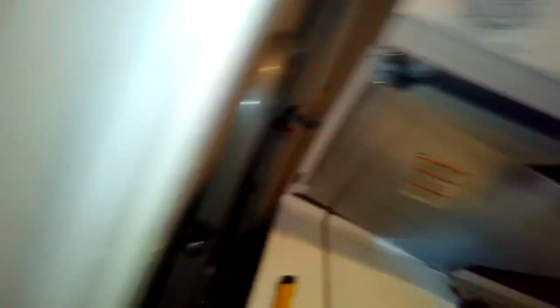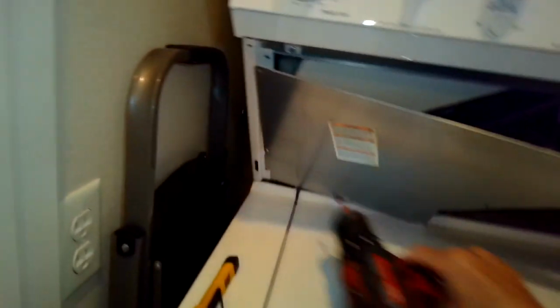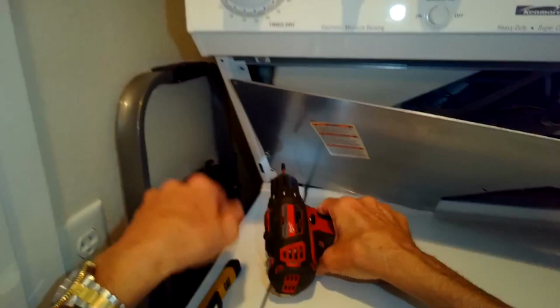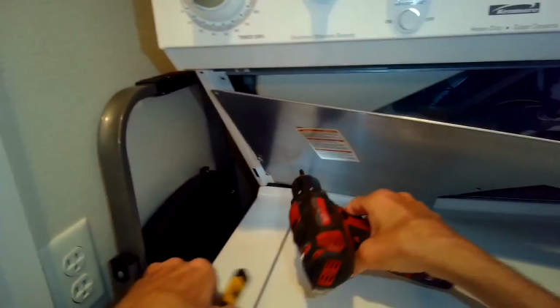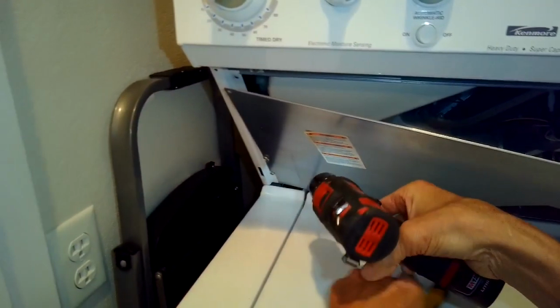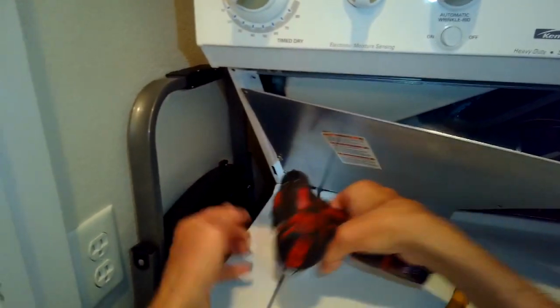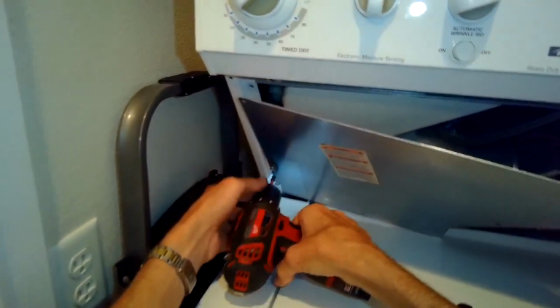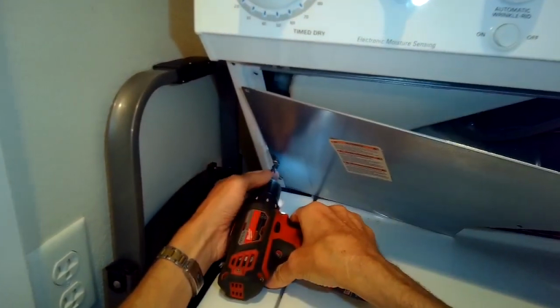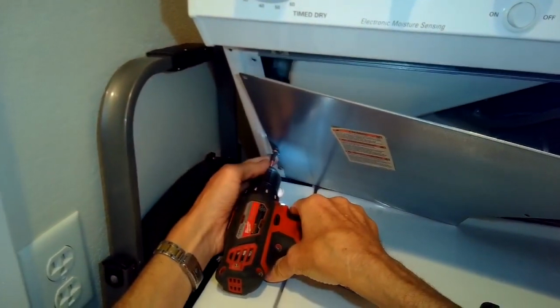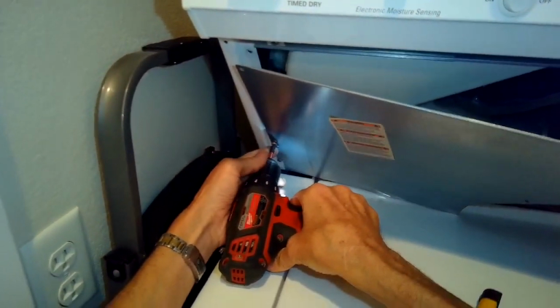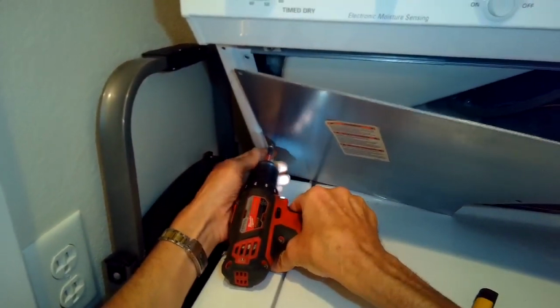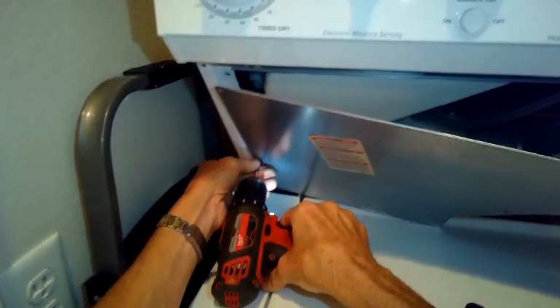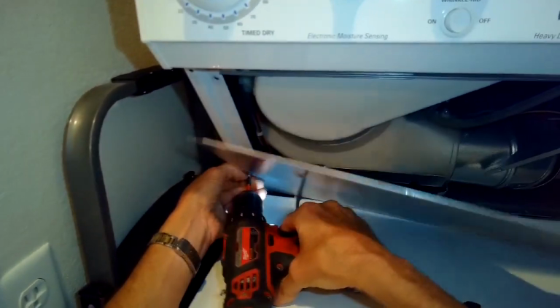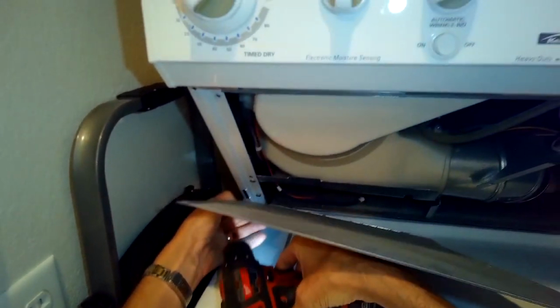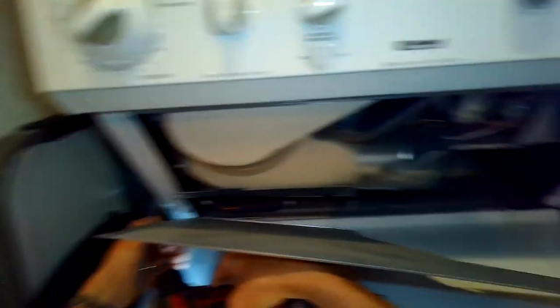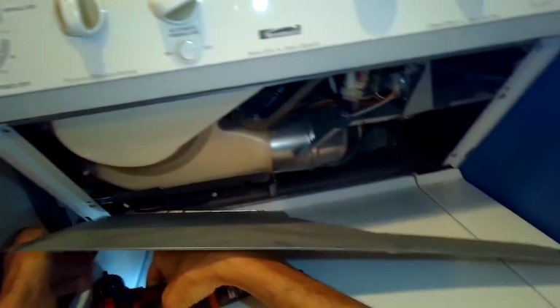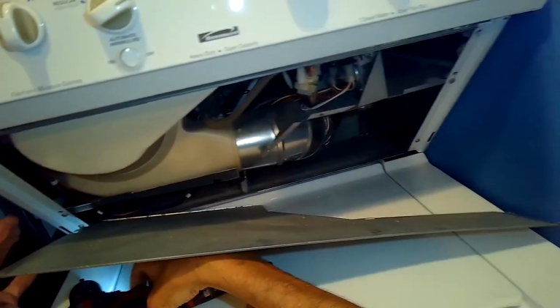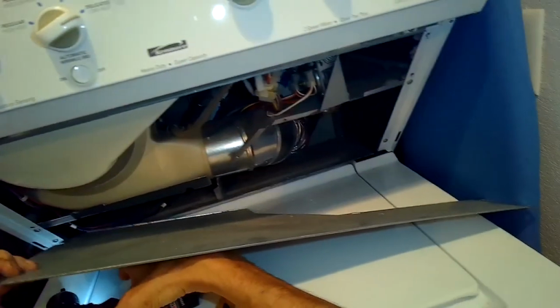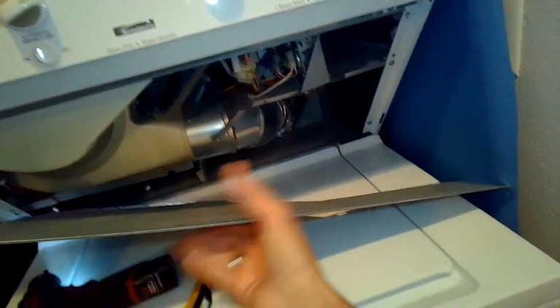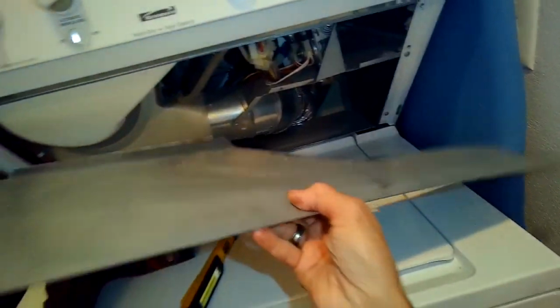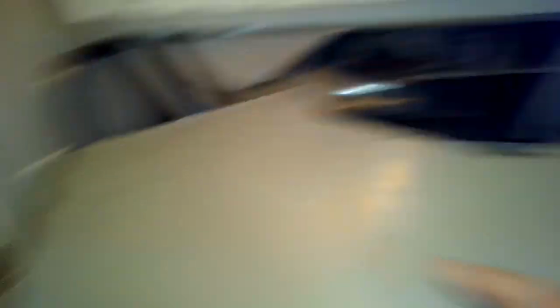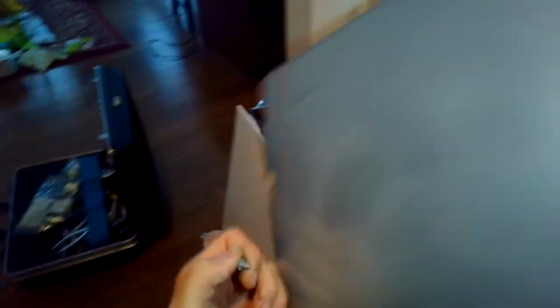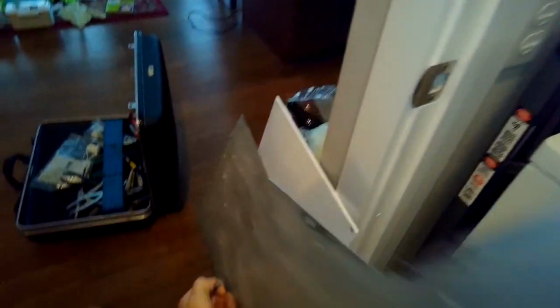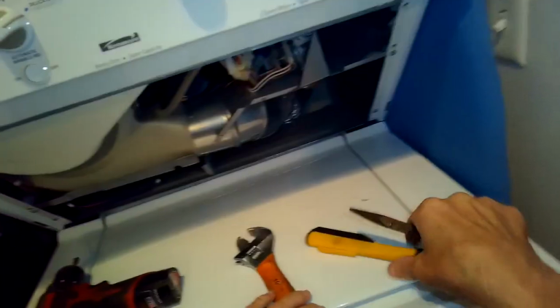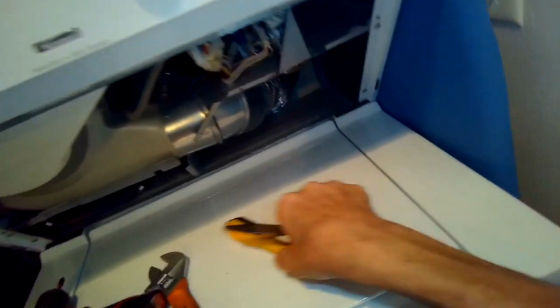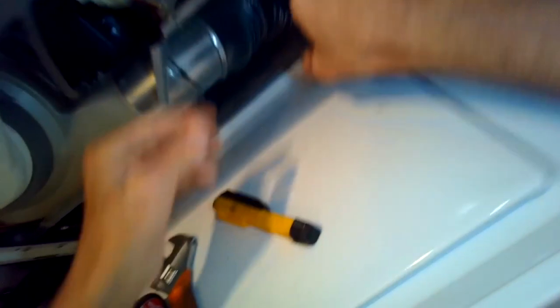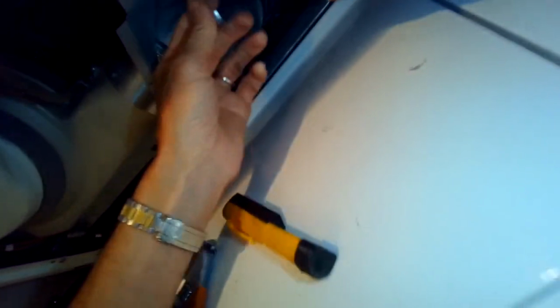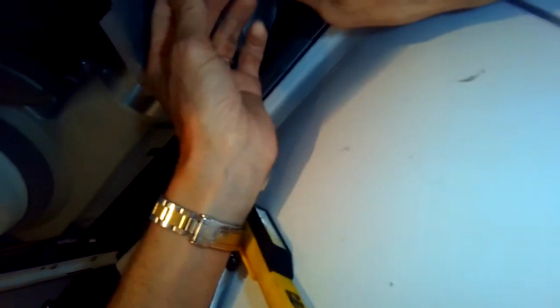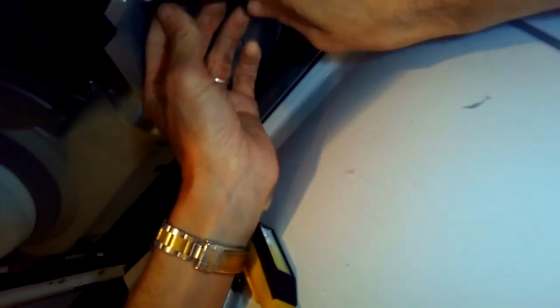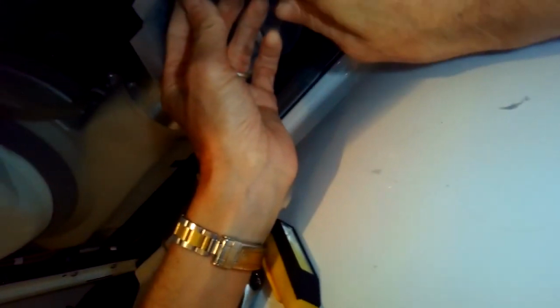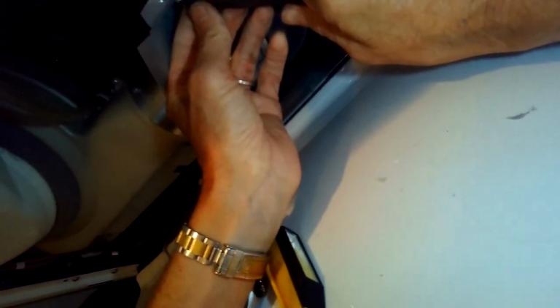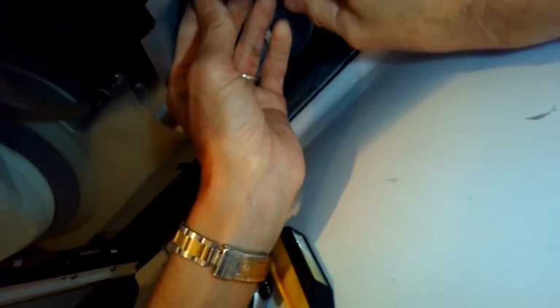This is where gas would be coming into the dryer. I think this has a Kenmore badge but I believe it's actually made by Frigidaire. I'm going to remove this little wire bundle to get it out of the way so I can get to the nut.